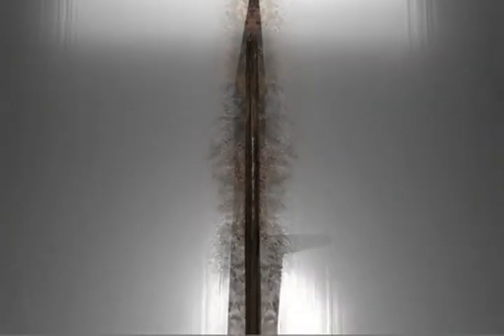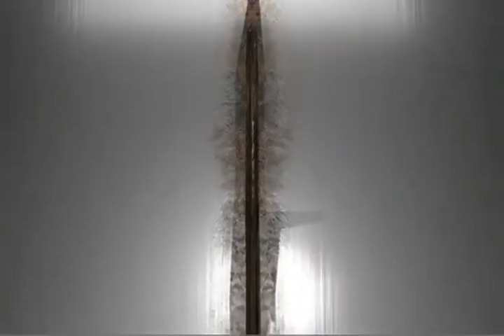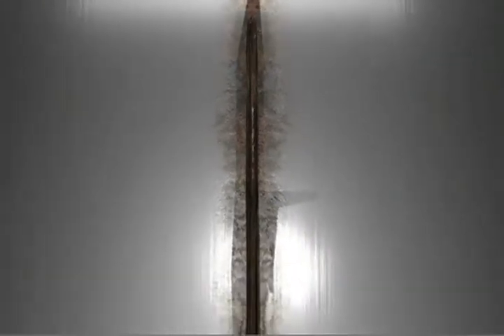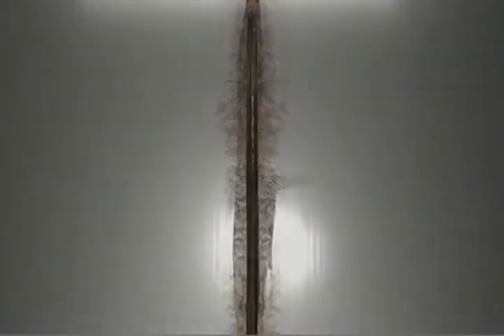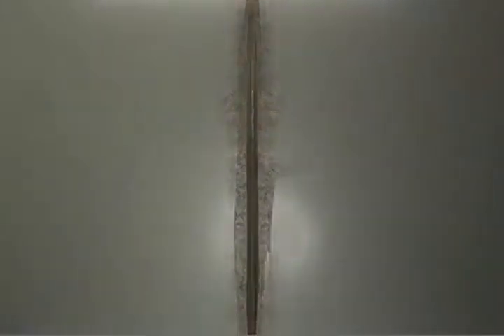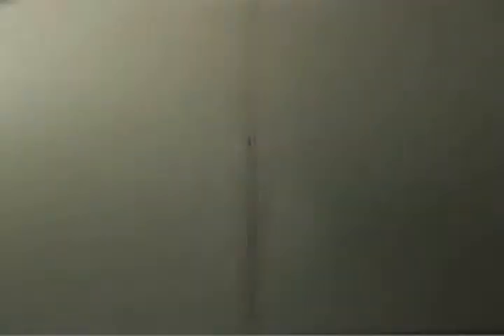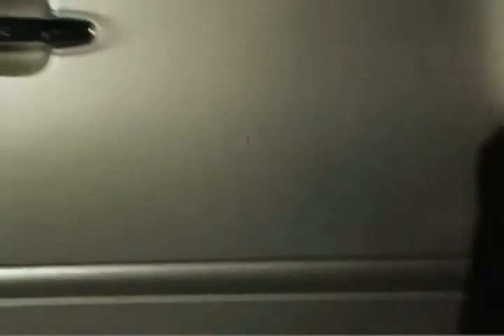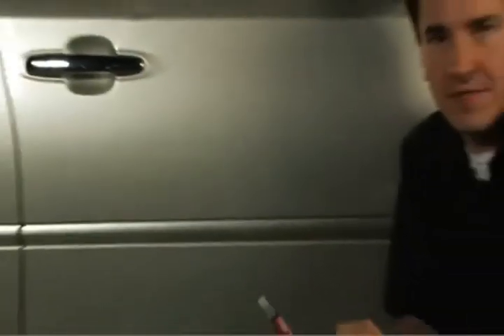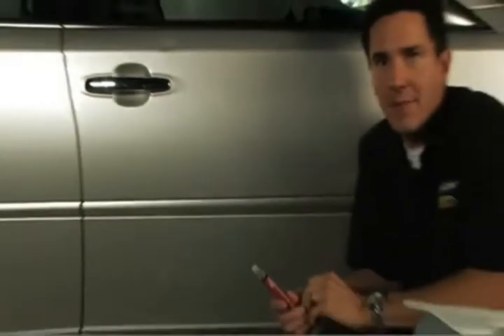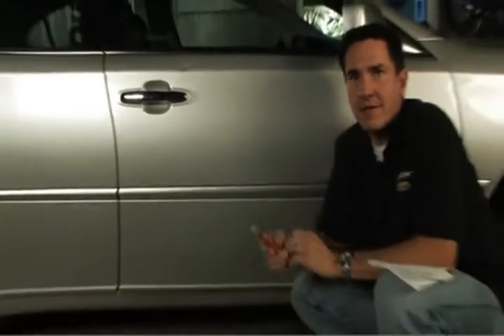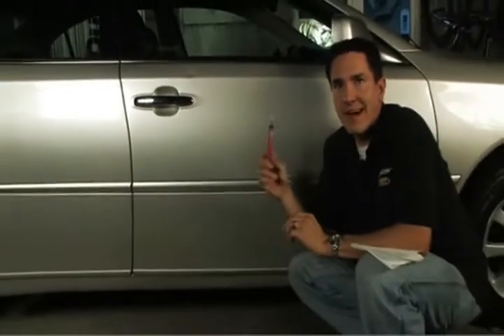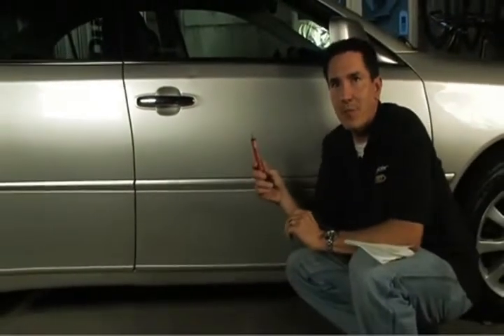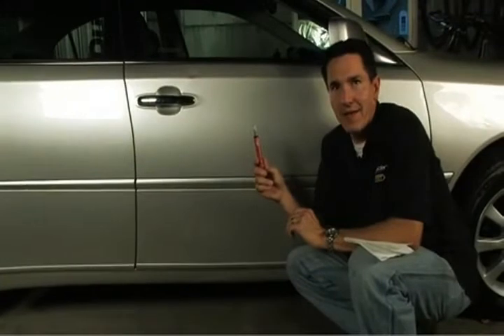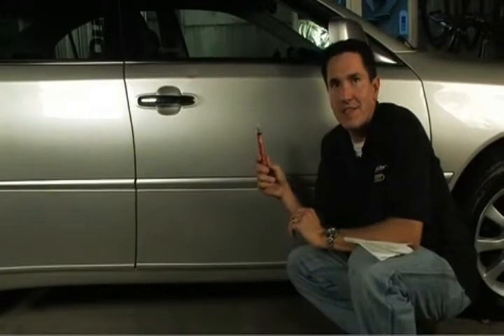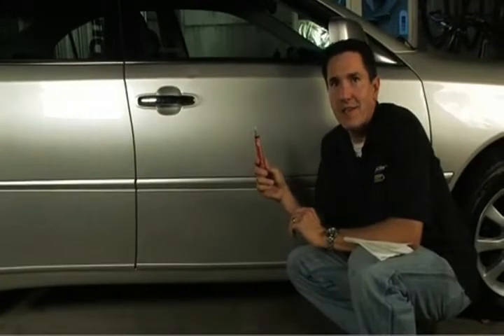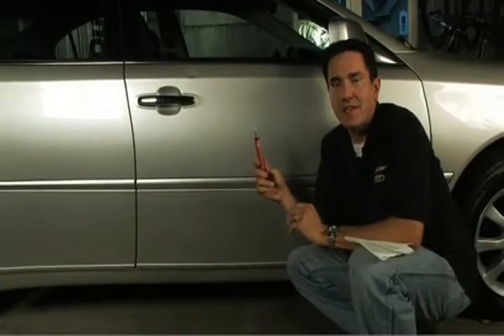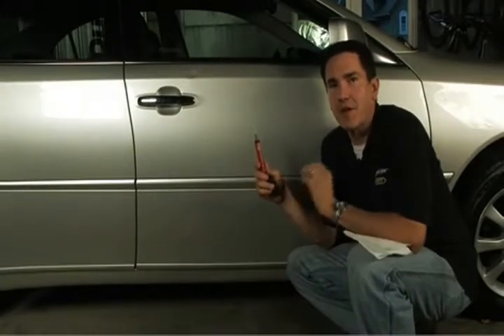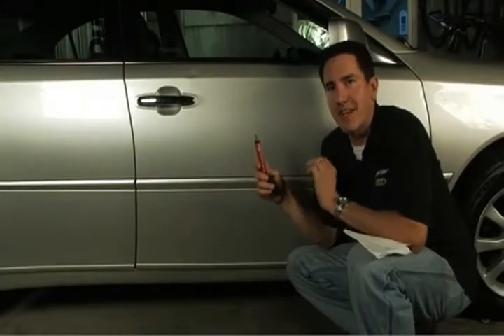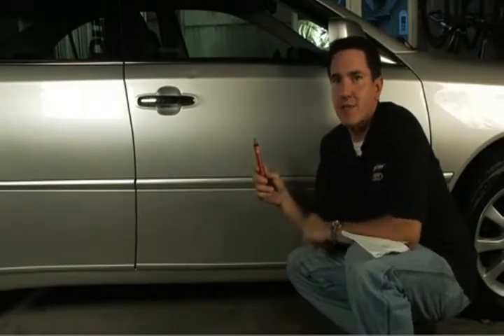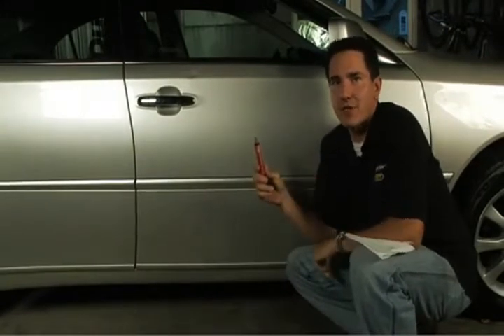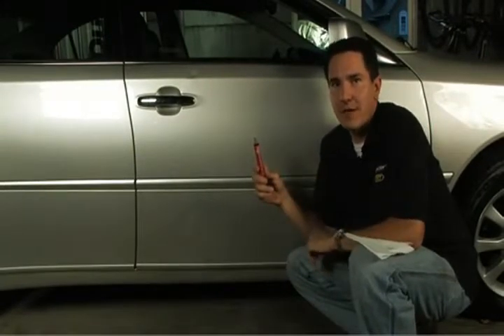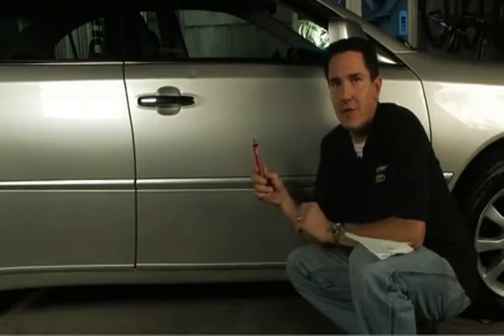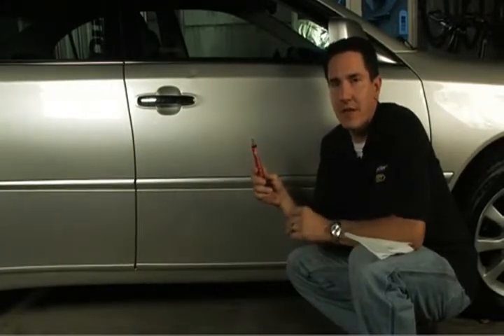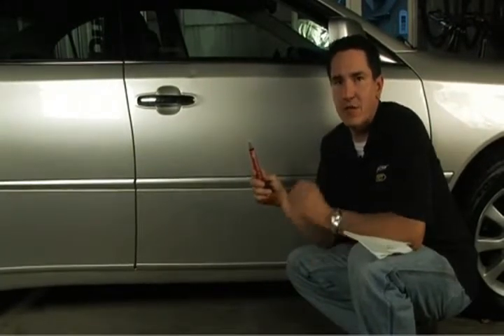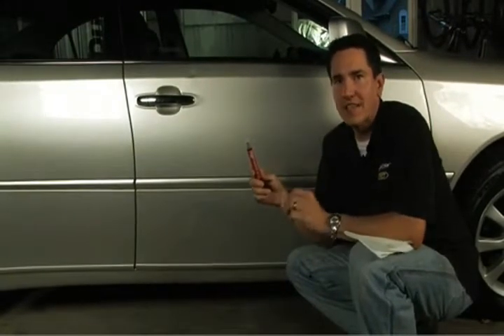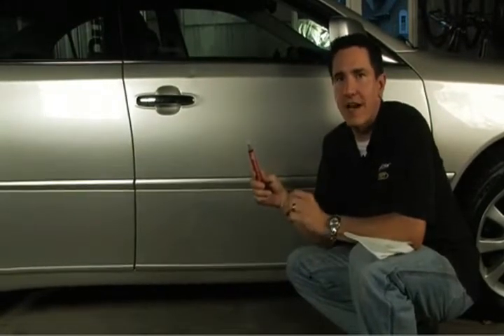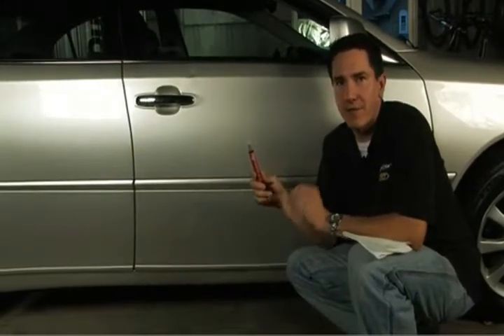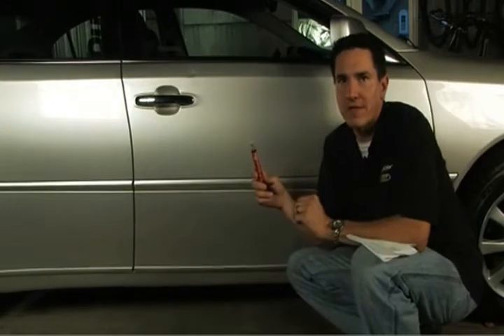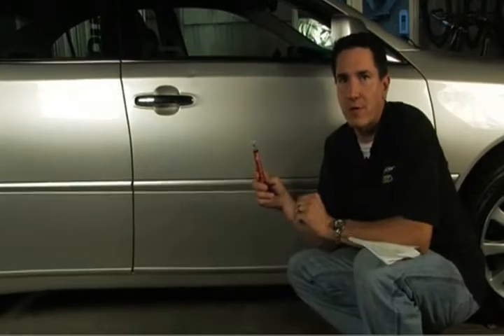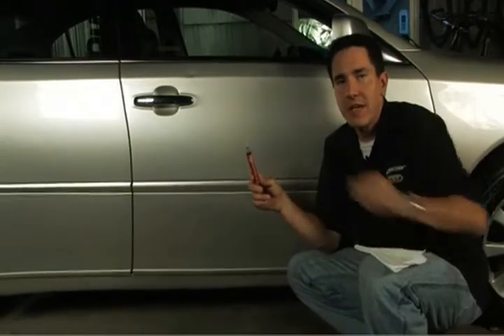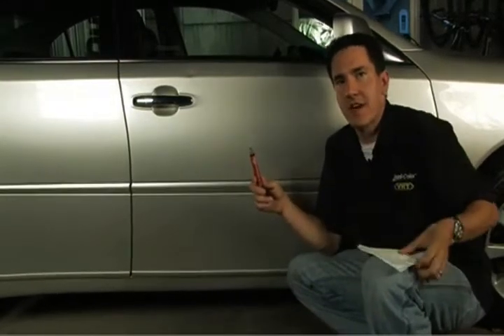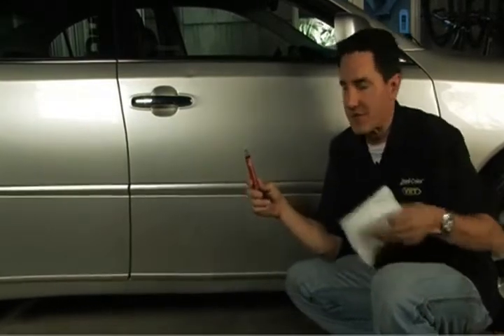Now I'm going to show you a simple way to prevent rust from happening. The Scratch Seal Pen is easy to use and seals almost any scratch or chip. It goes on clear, dries clear, and it's virtually invisible. Here's how you use it.